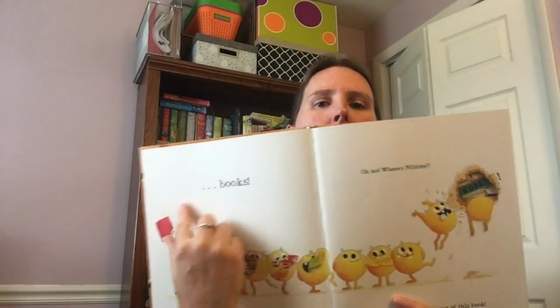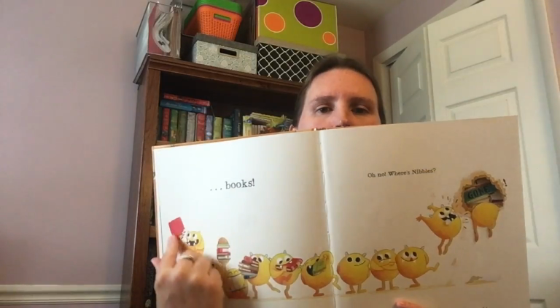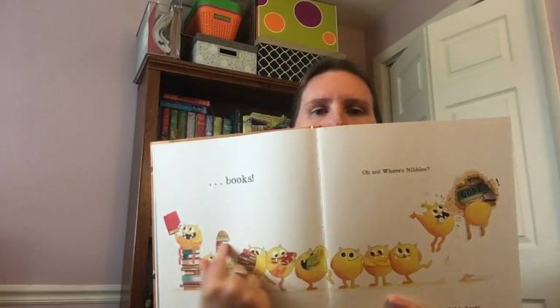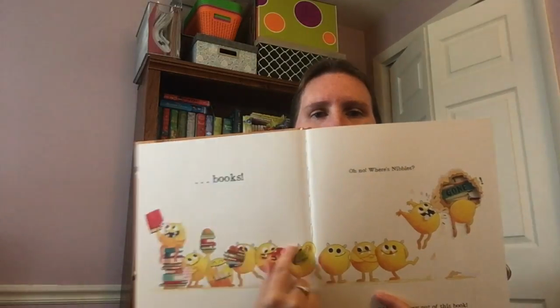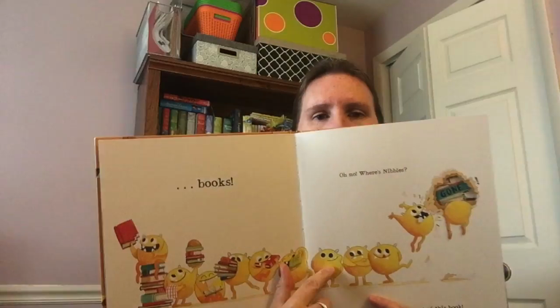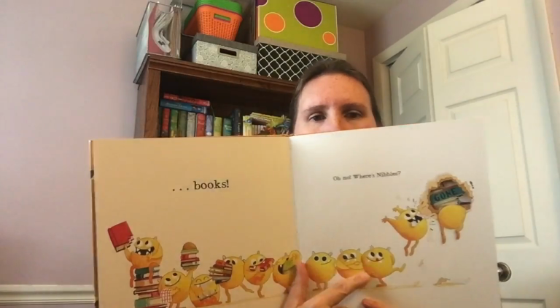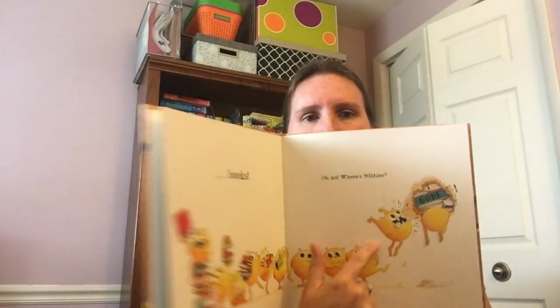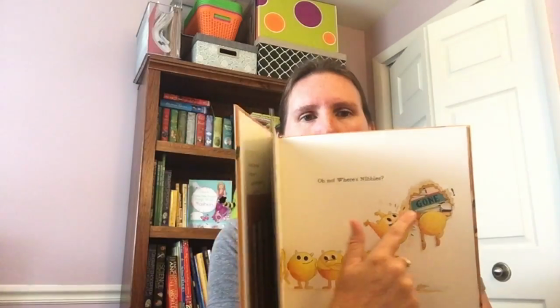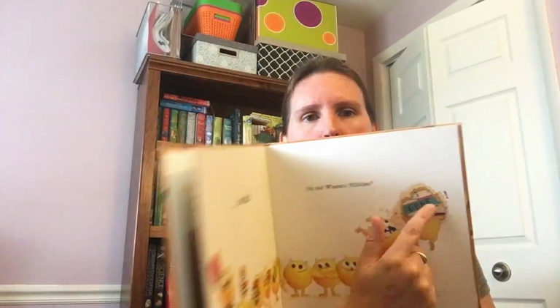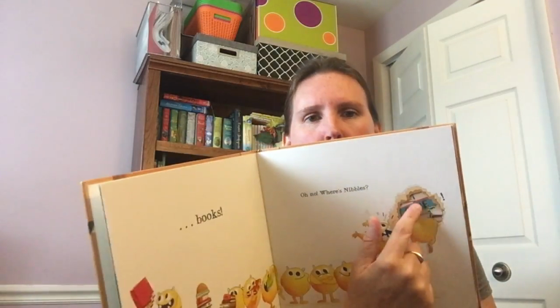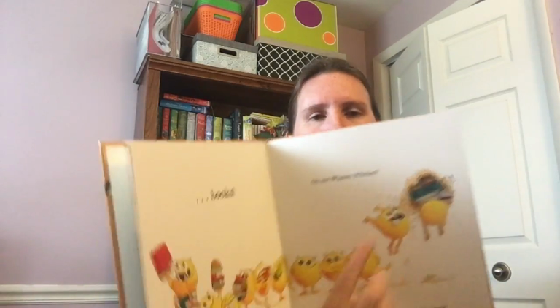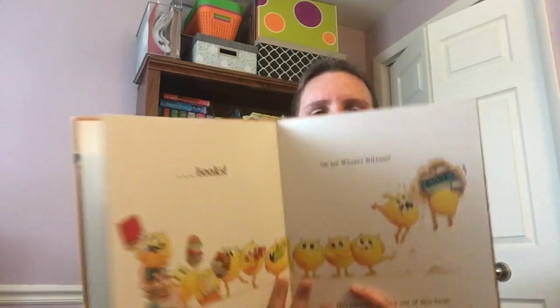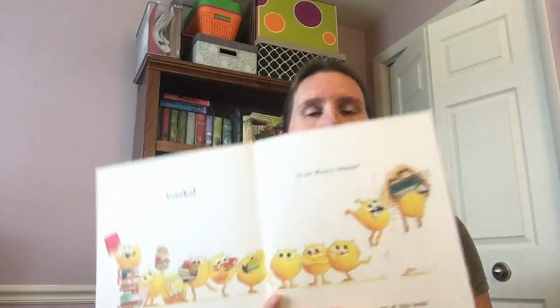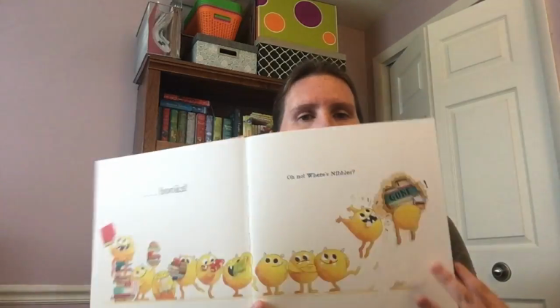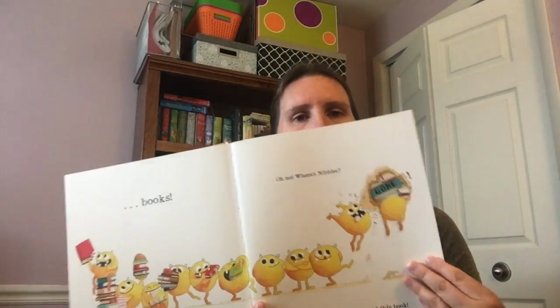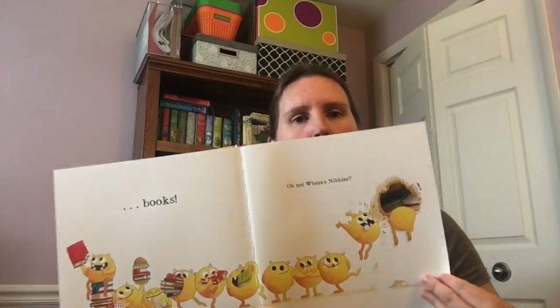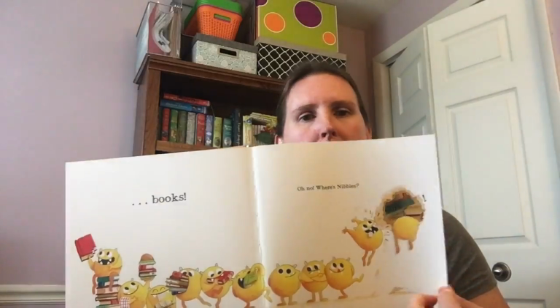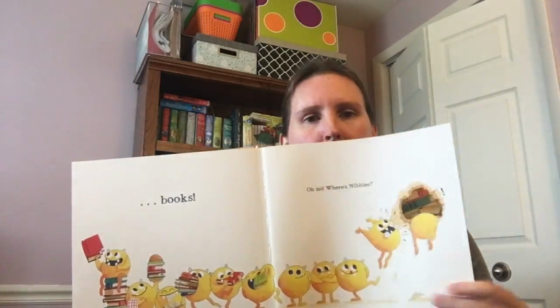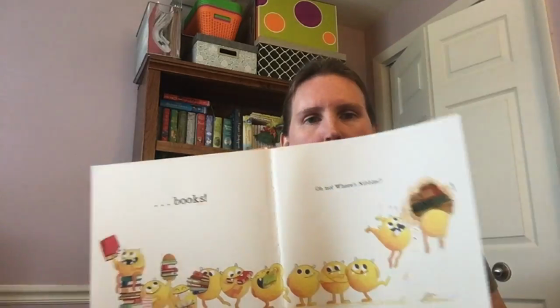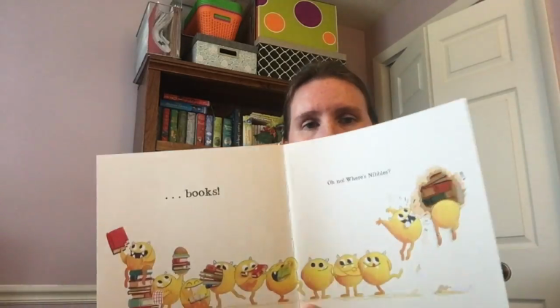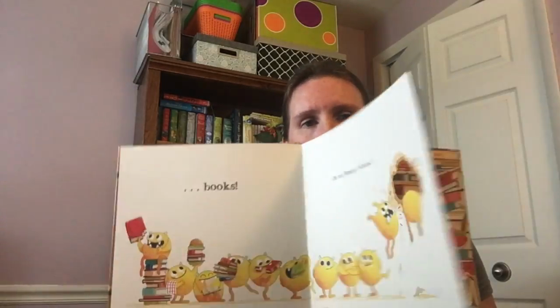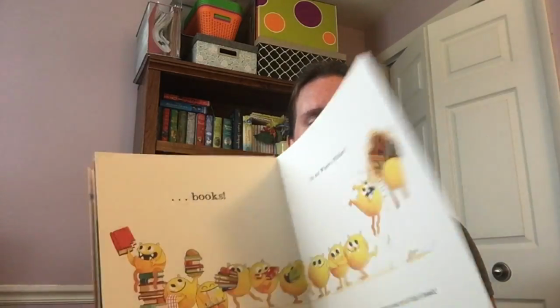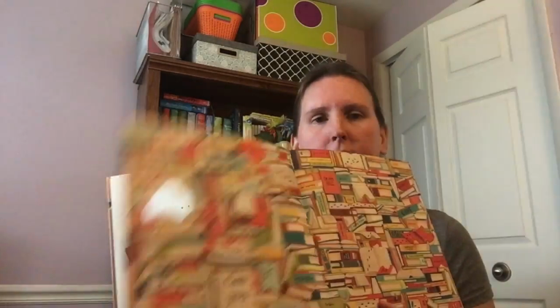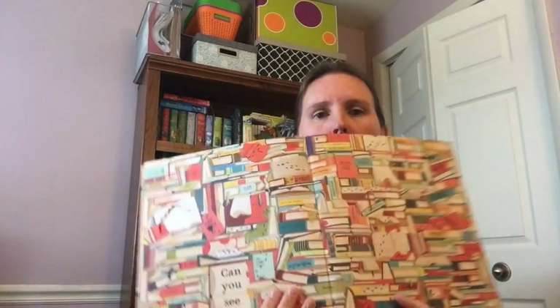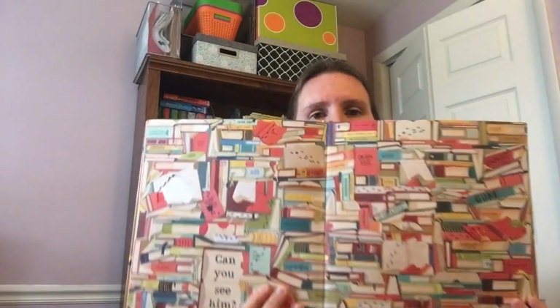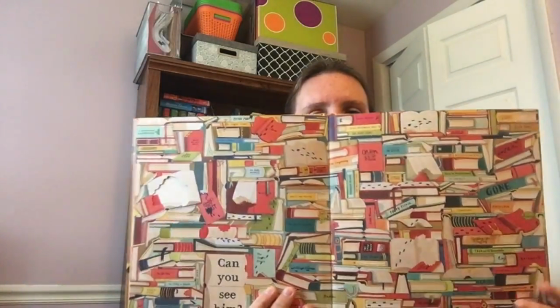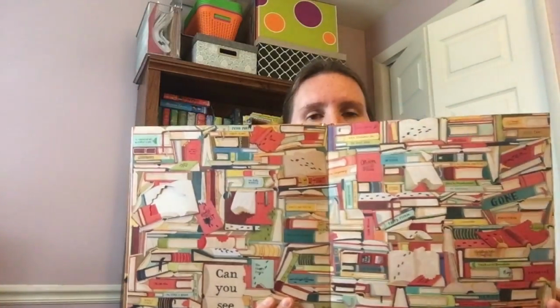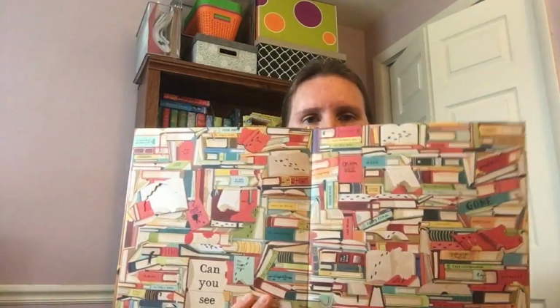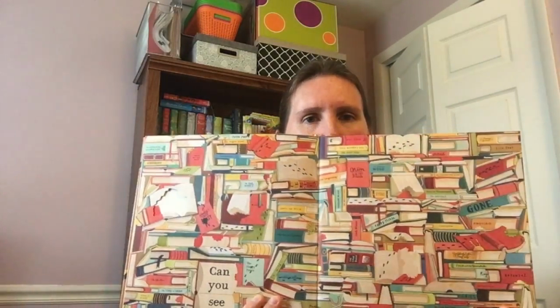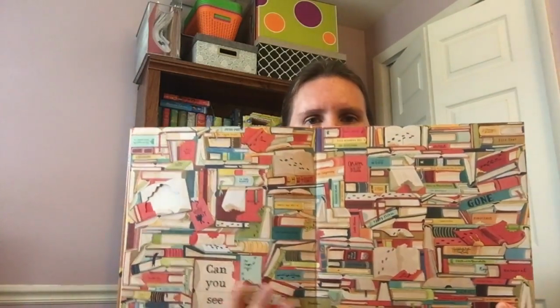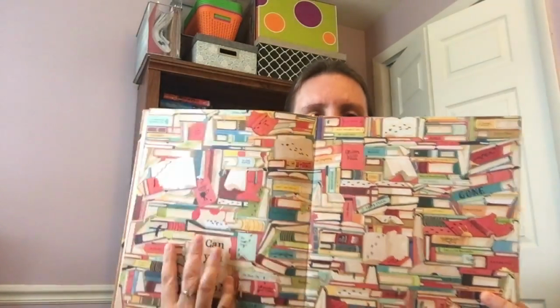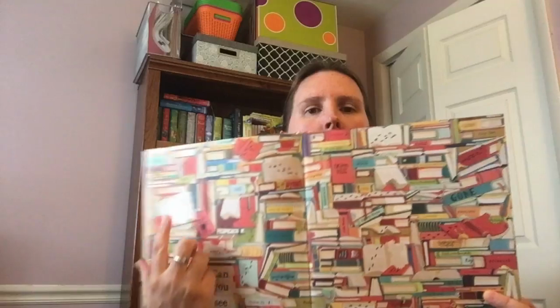As you can see, Nibbles is chewing on all these different books. And oh my gosh, what's this? There's a hole in the page! Nibbles has found his way into a library of all kinds of books.